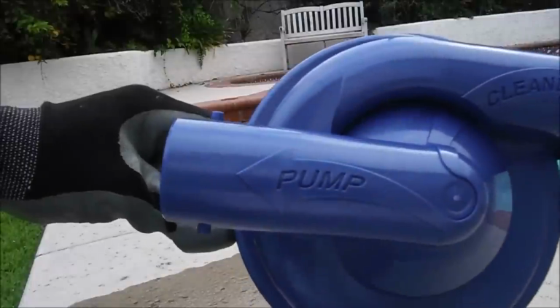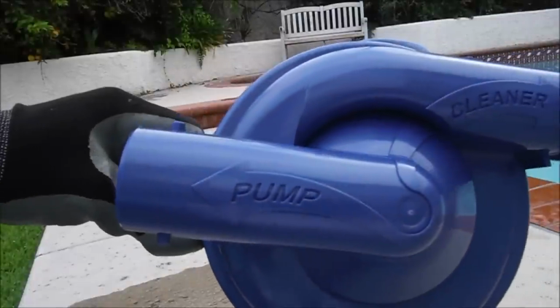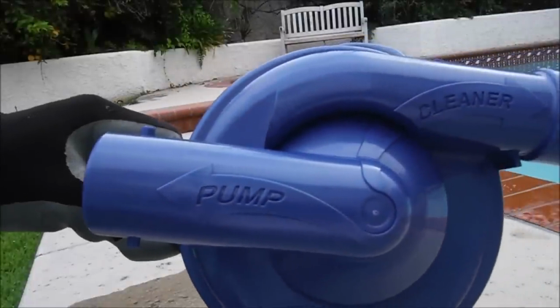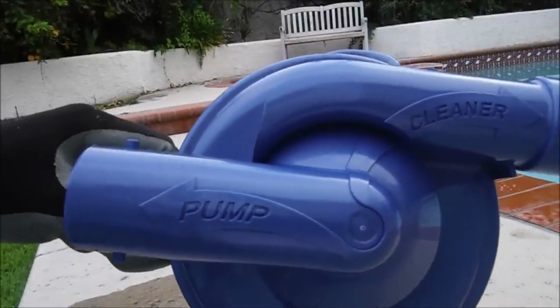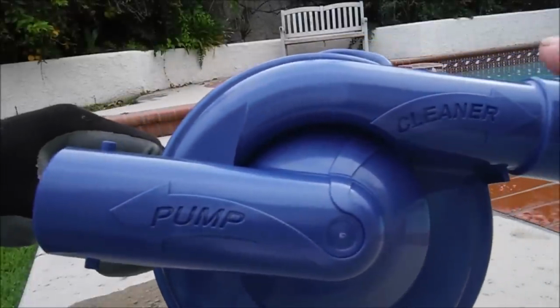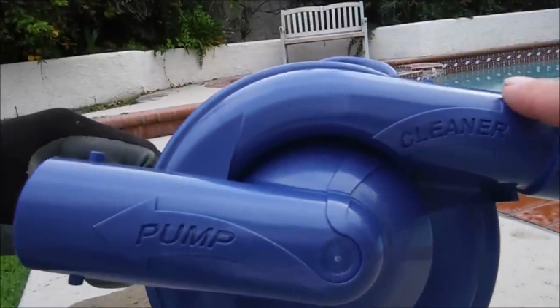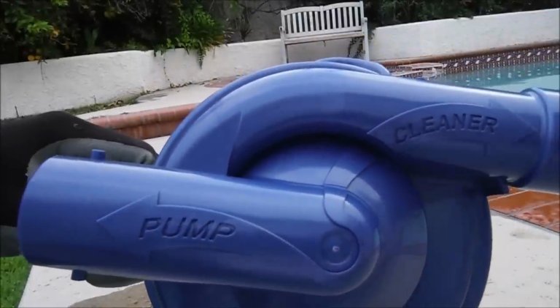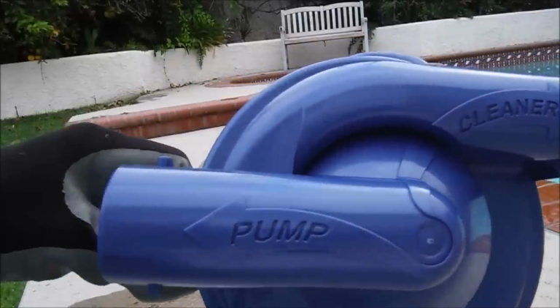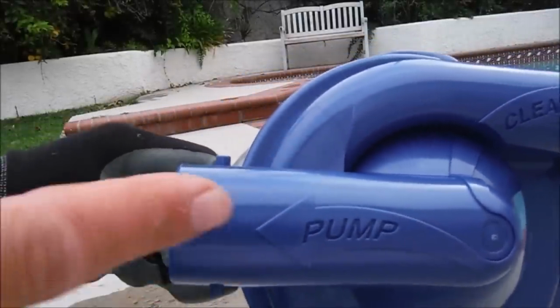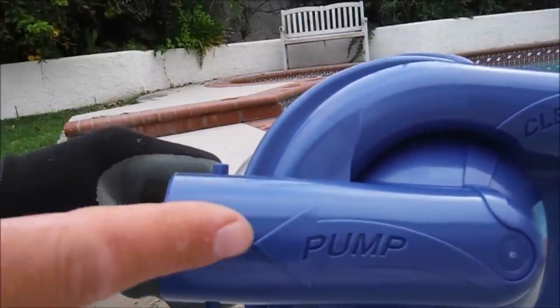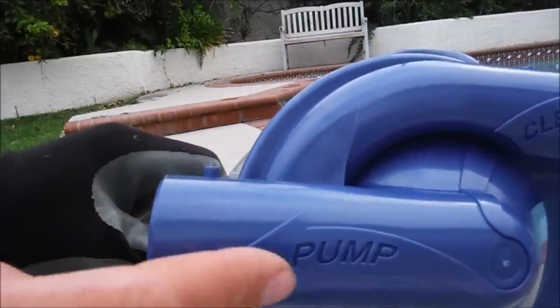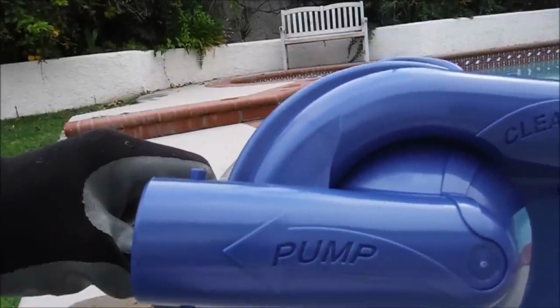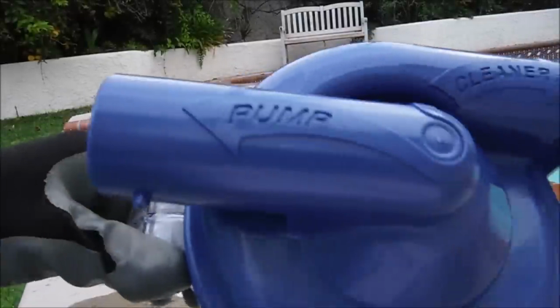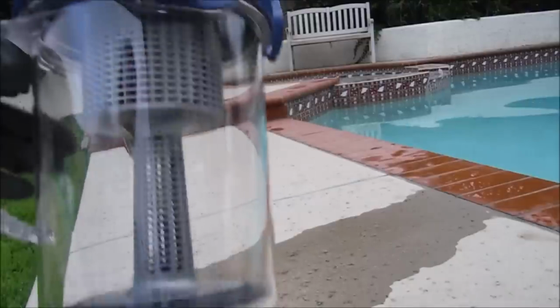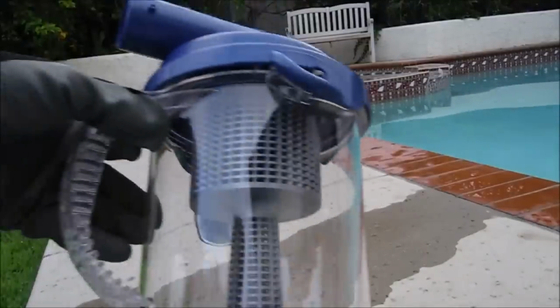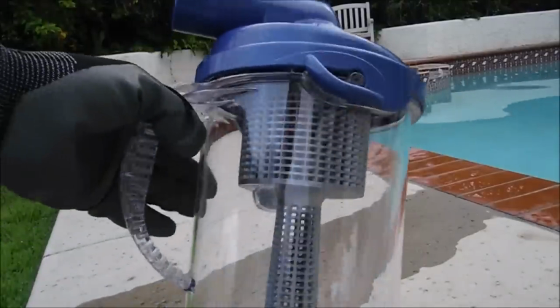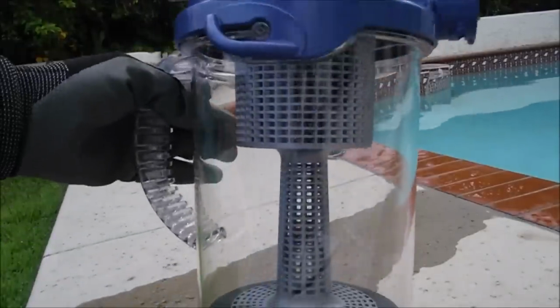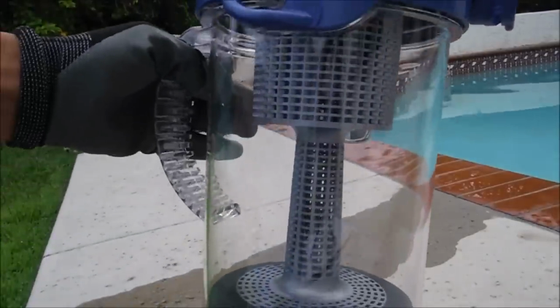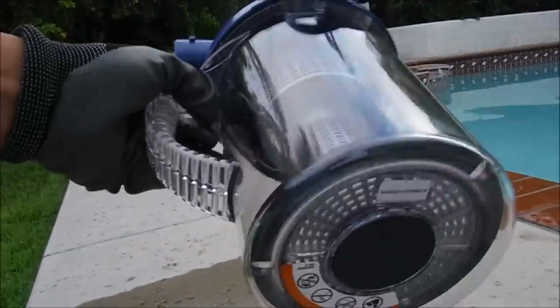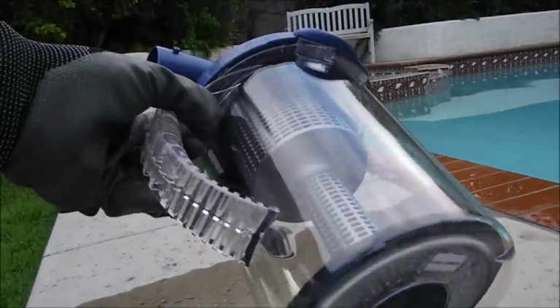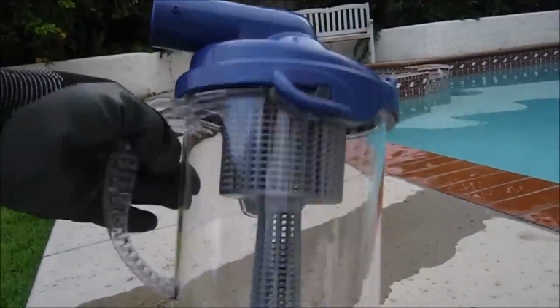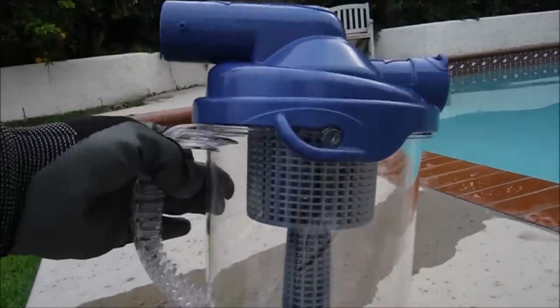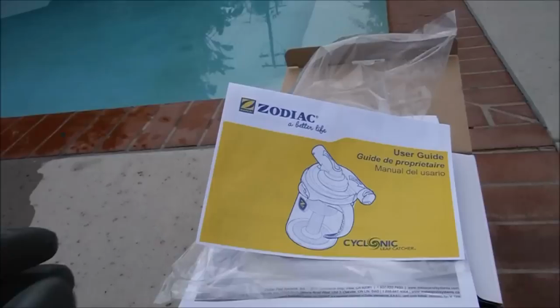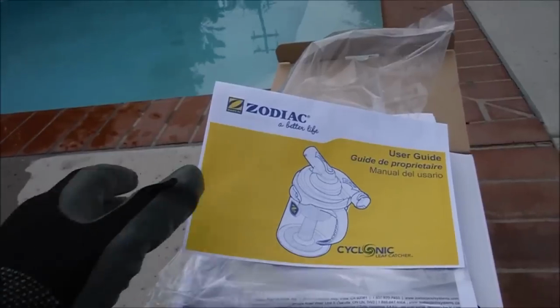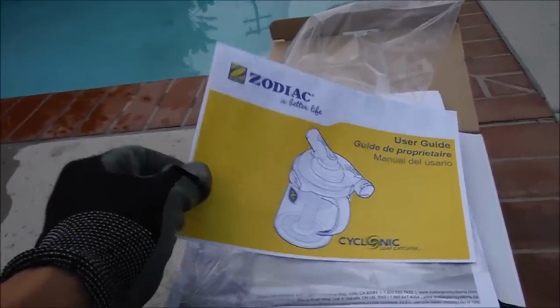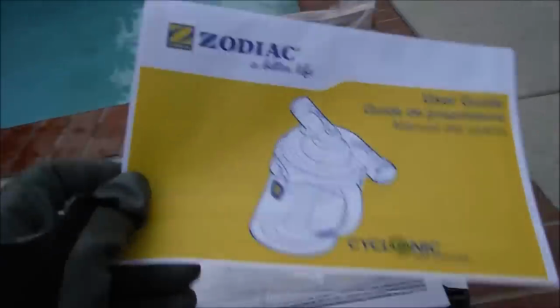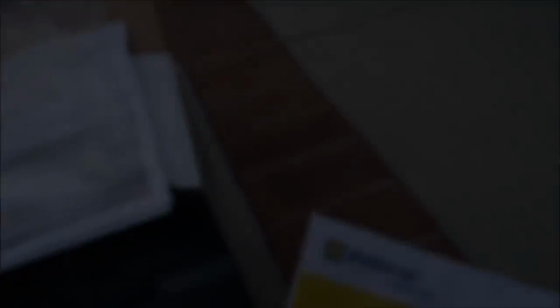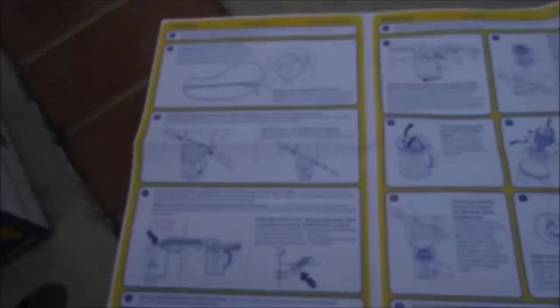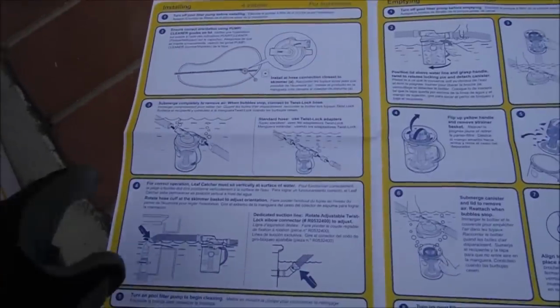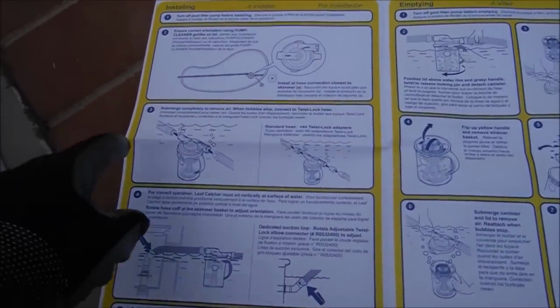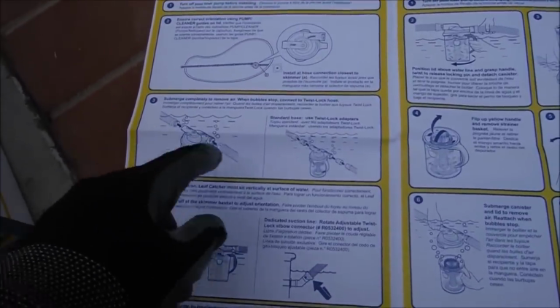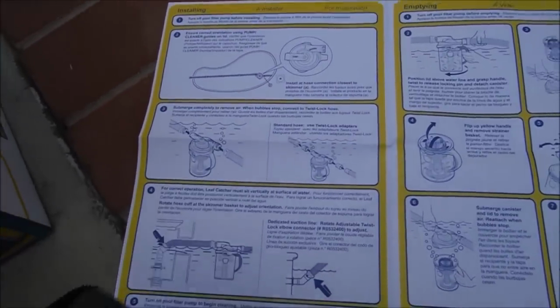The top is marked for easy installation — you have an arrow pointing towards the cleaner and an arrow pointing towards the pump. It also has a large capacity for debris, as you can see it's fairly large. Inside the box is a user manual, and the installation will be shown in this video.